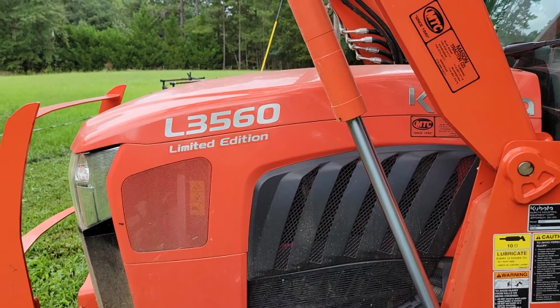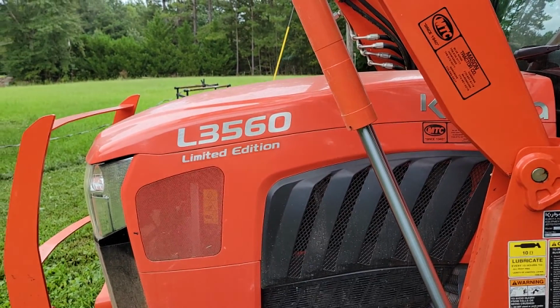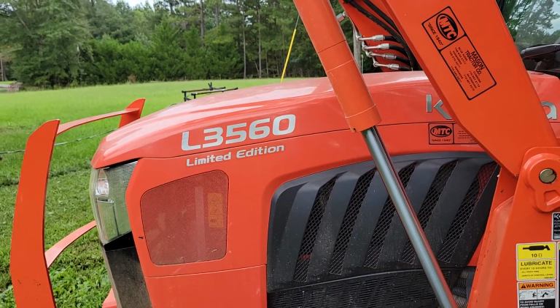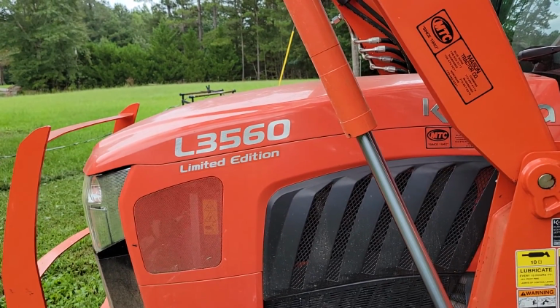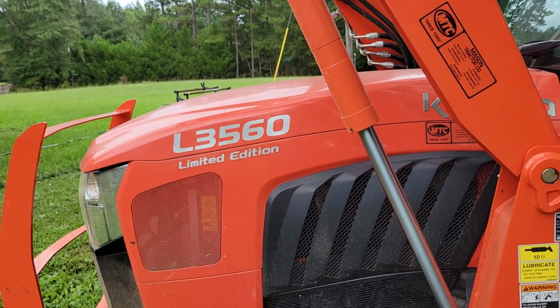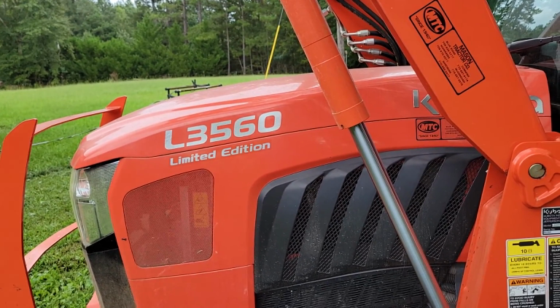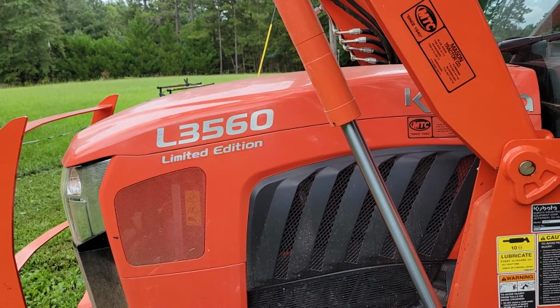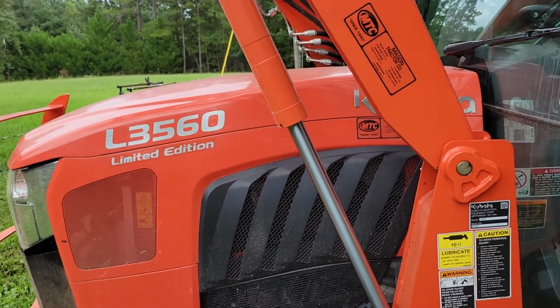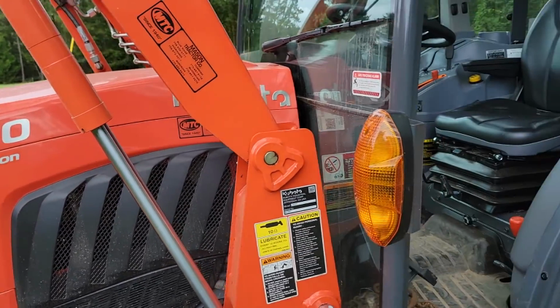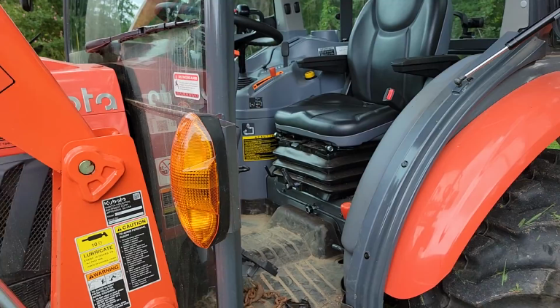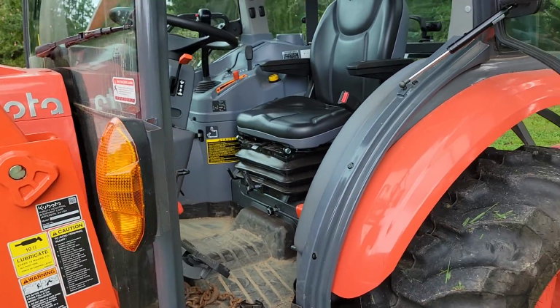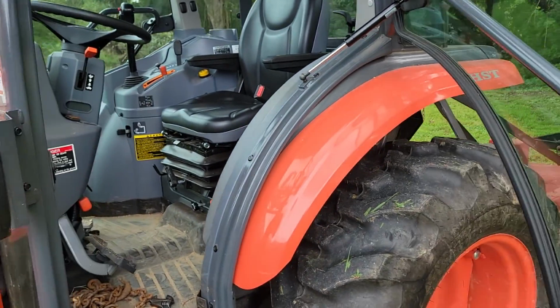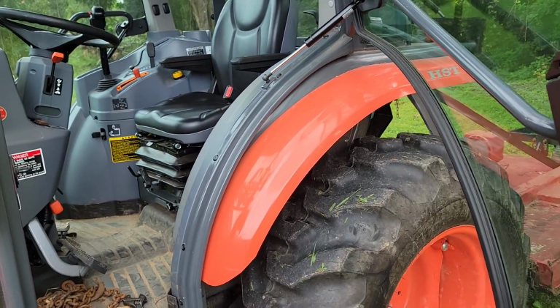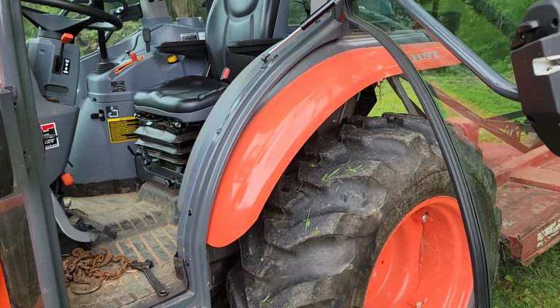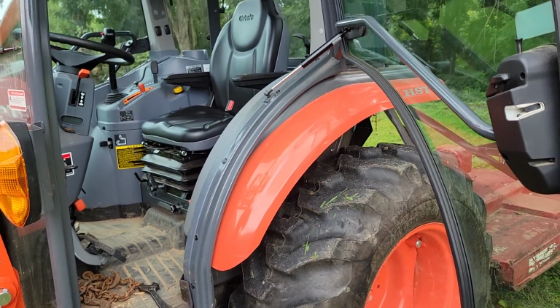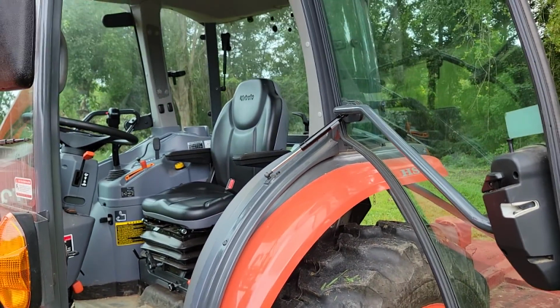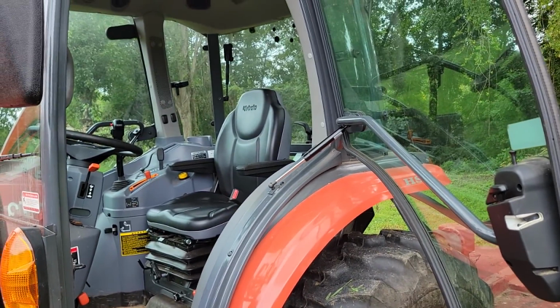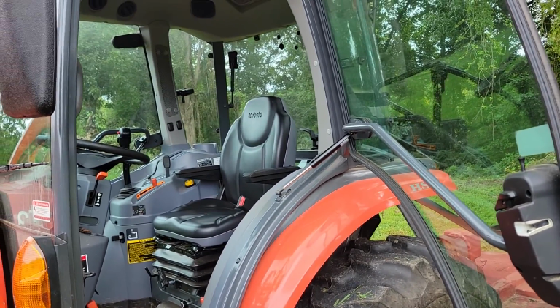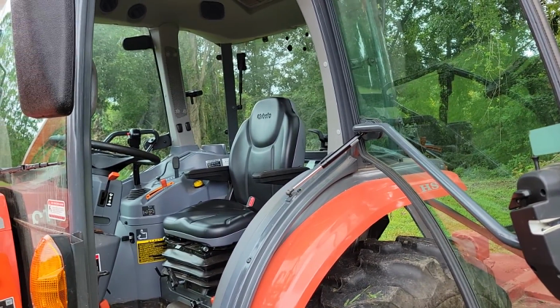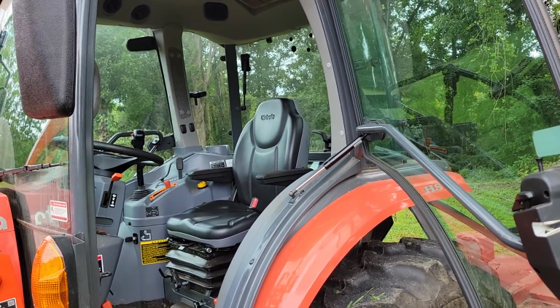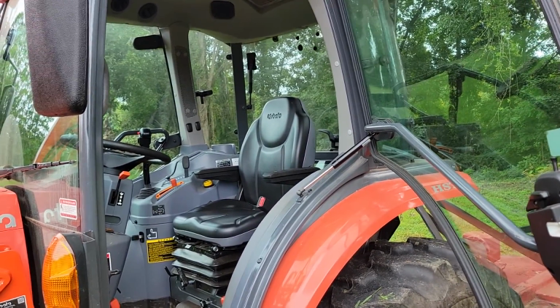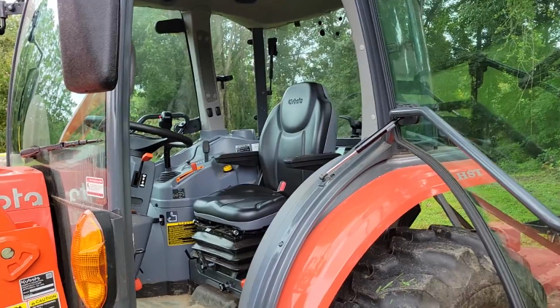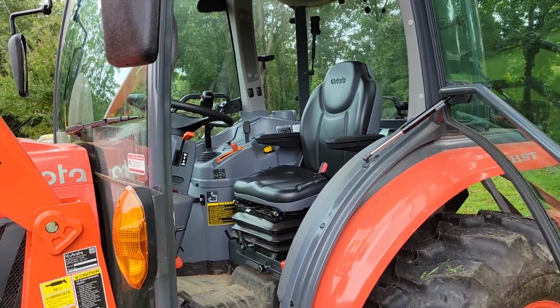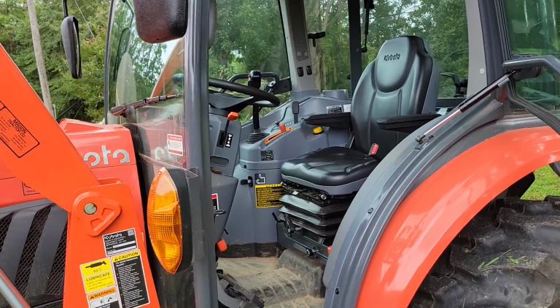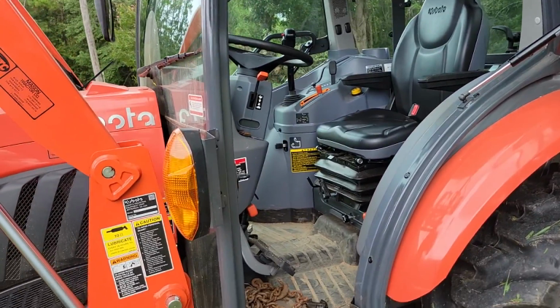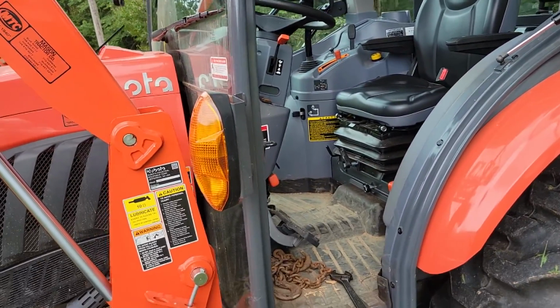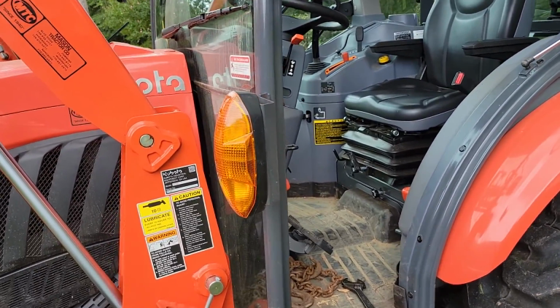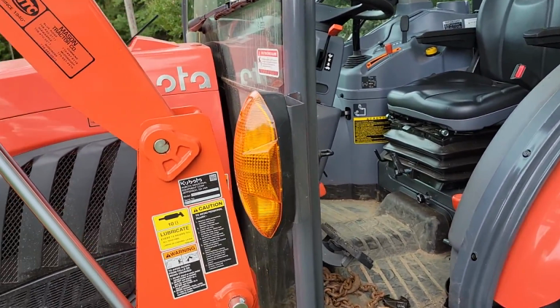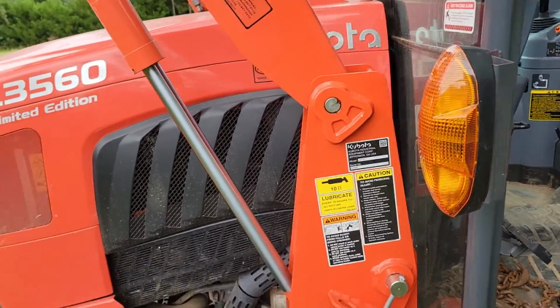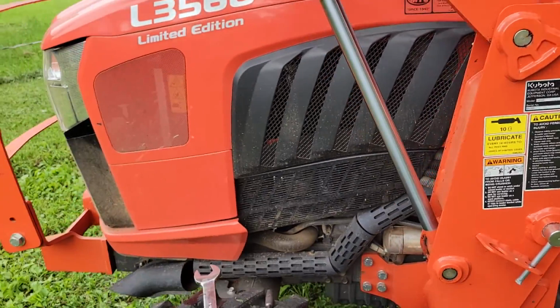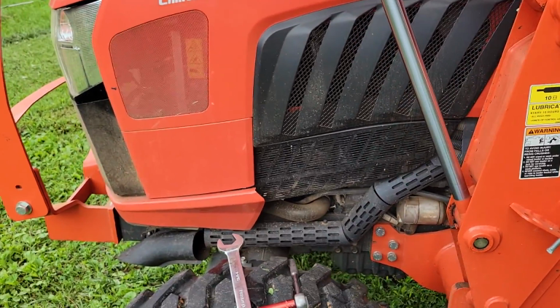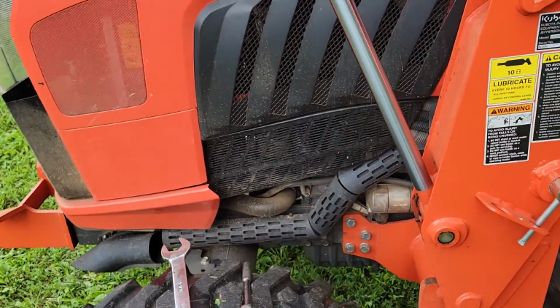I'm Gary on the L3560. Since I've been posting videos about this tractor, I've gotten some other videos — I guess people sent me stuff about the front axle.